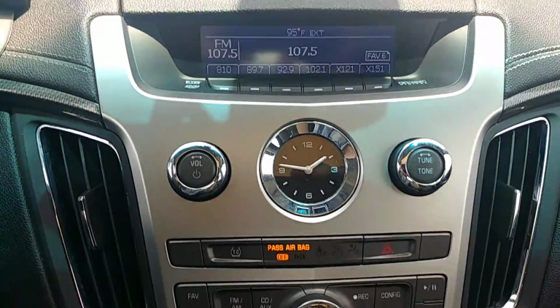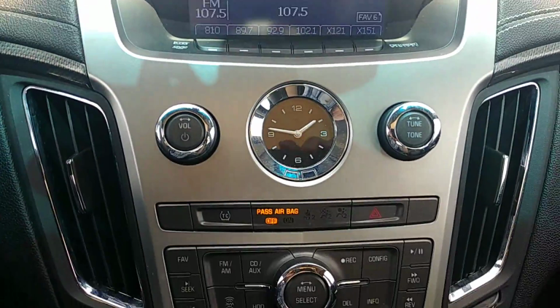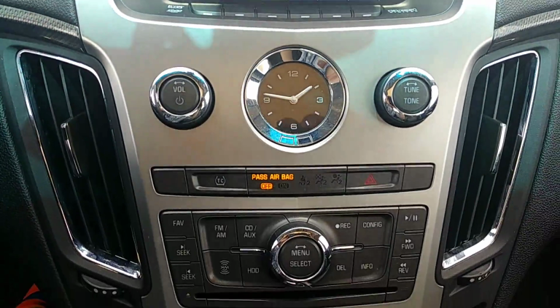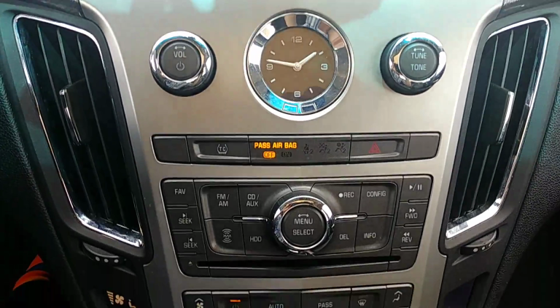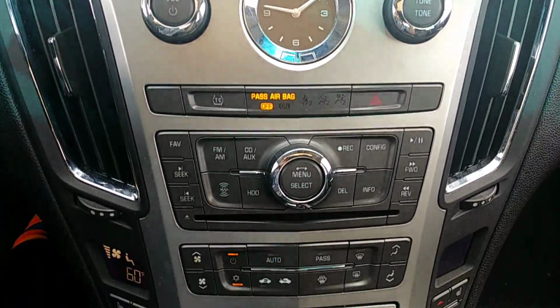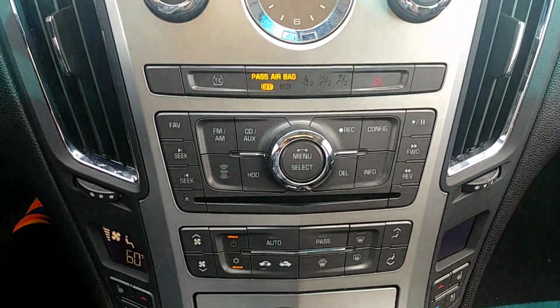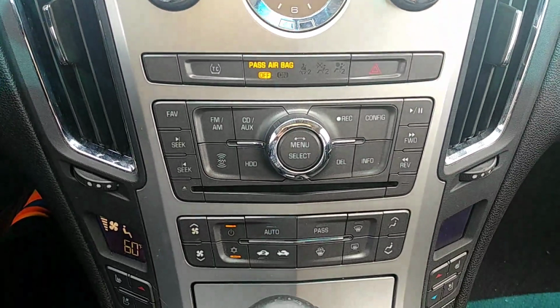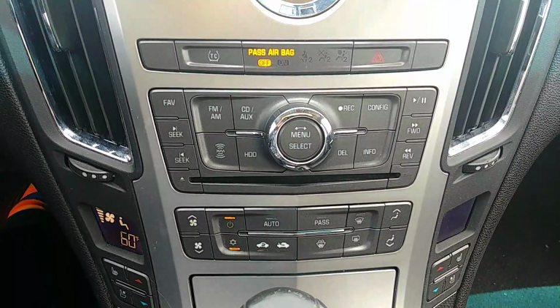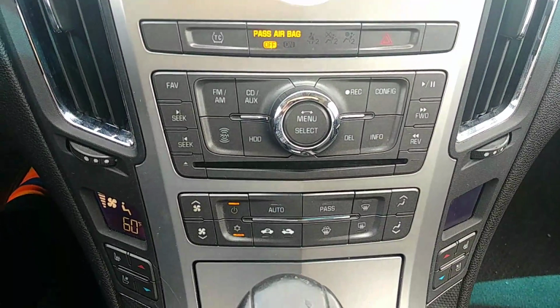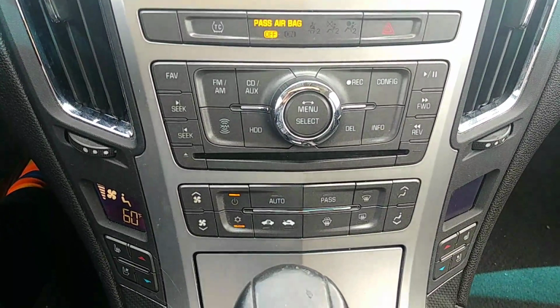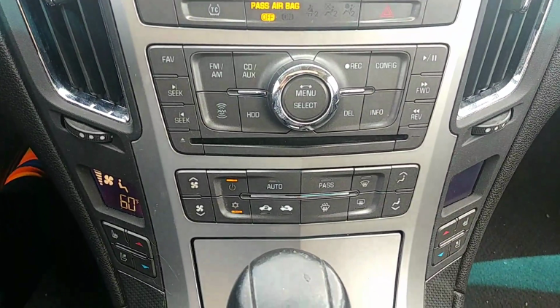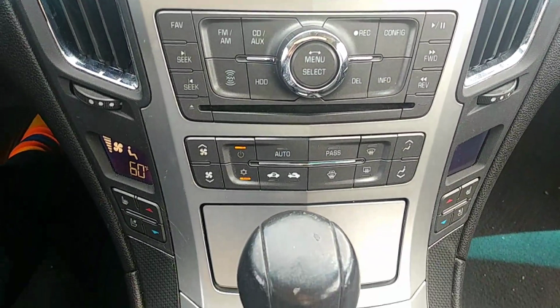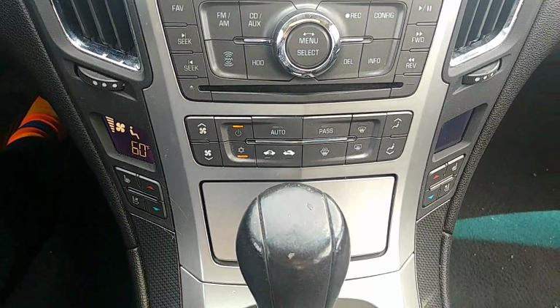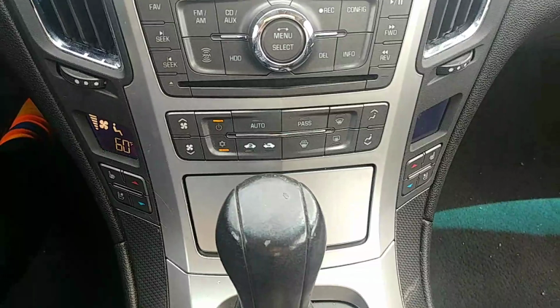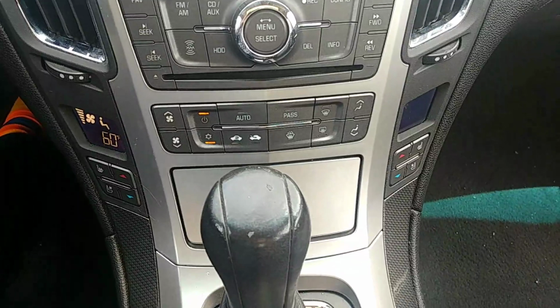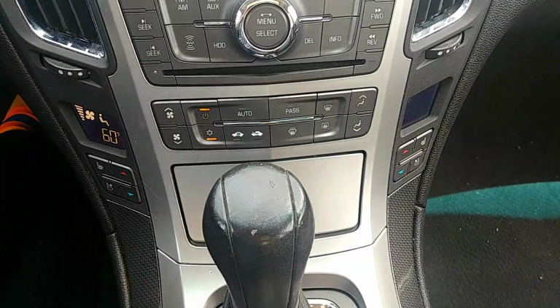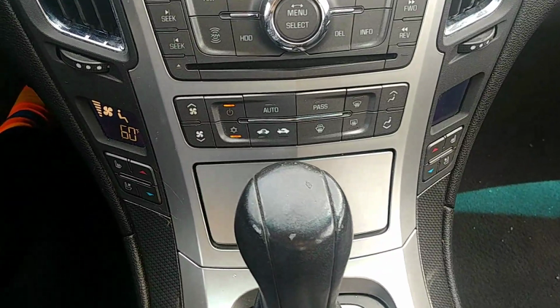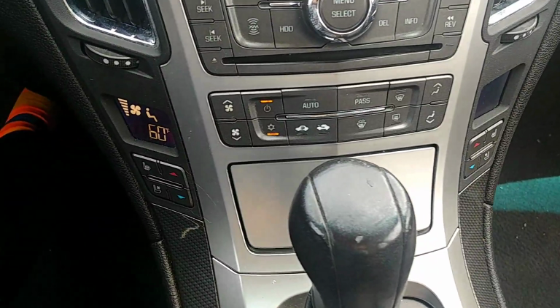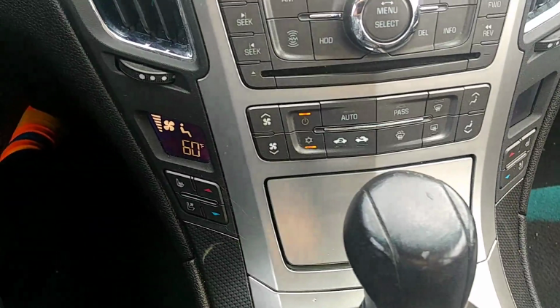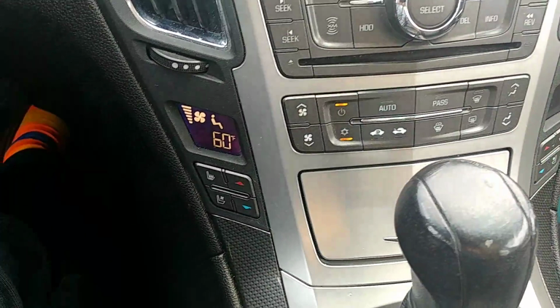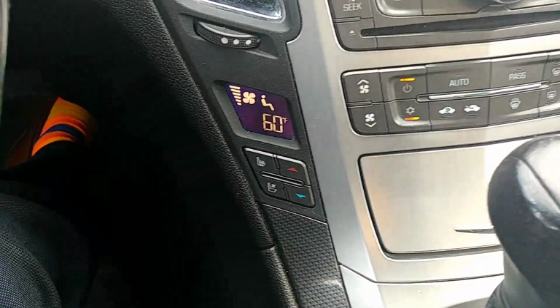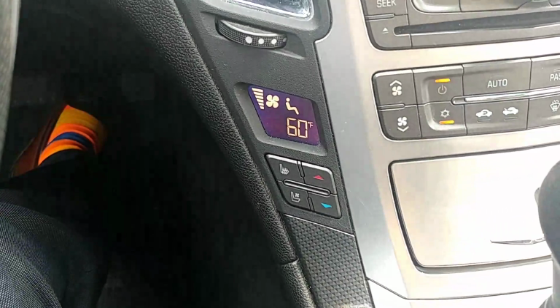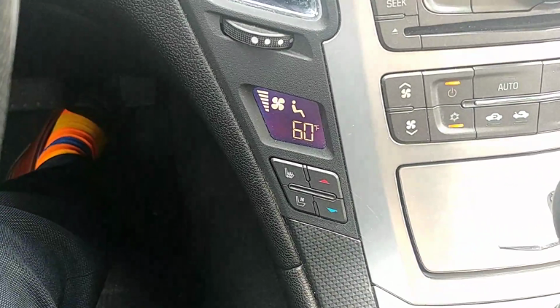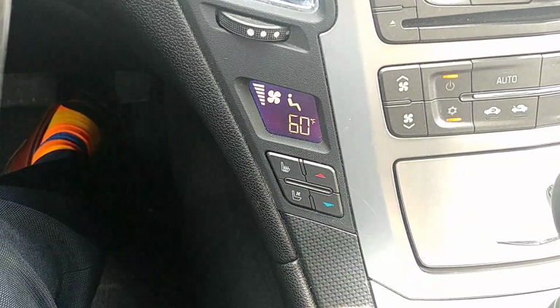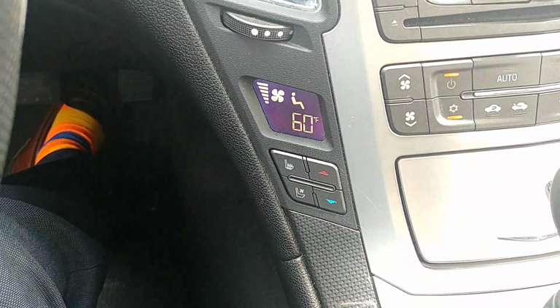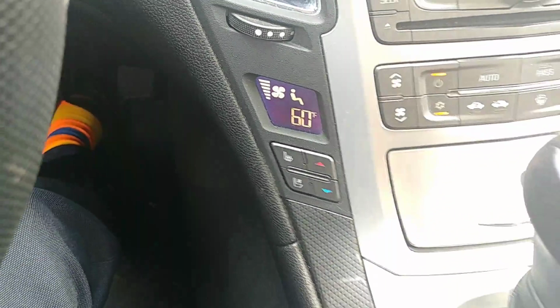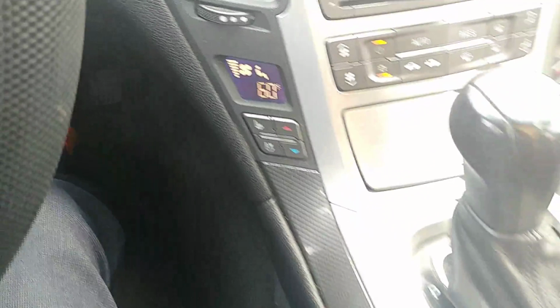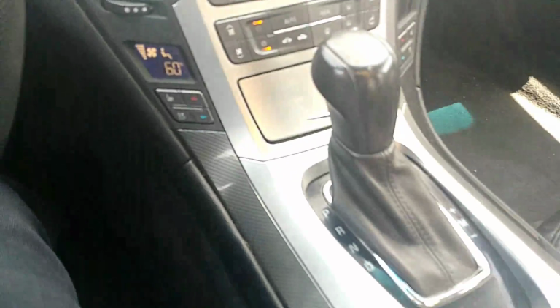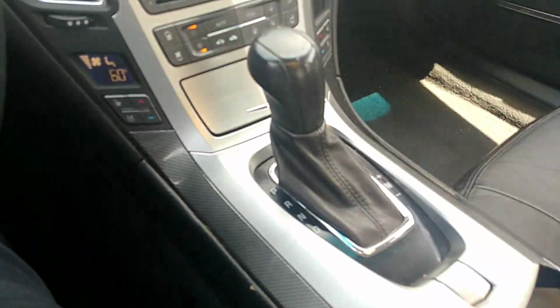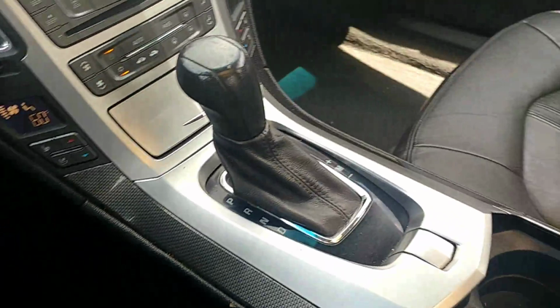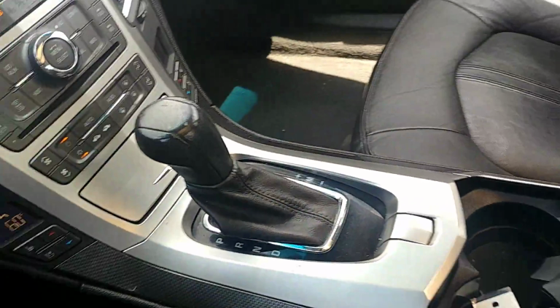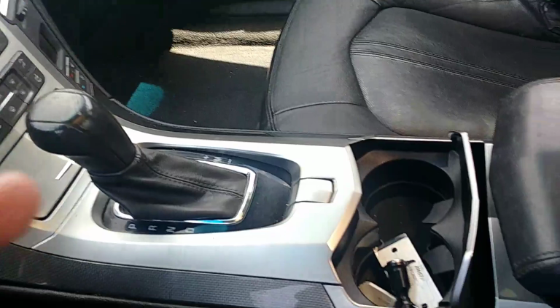Your radio is AM FM satellite capable, and you have all your Bluetooth capabilities to pair your phone to the car and talk on the phone through your car. Your driver and passenger seats are heated and ventilated.